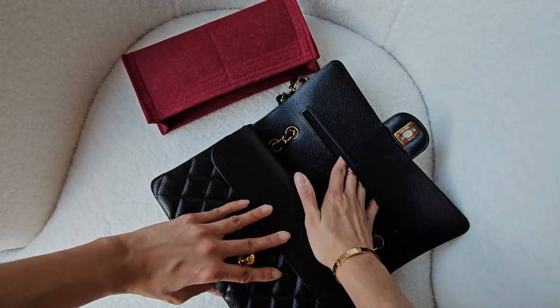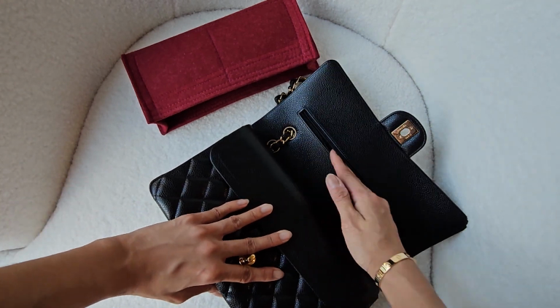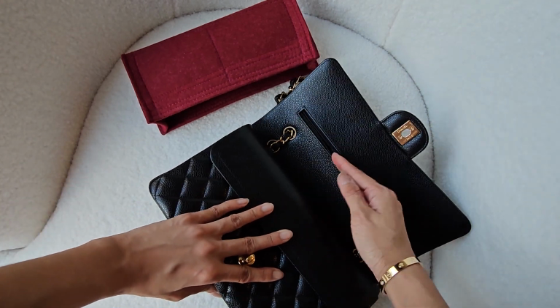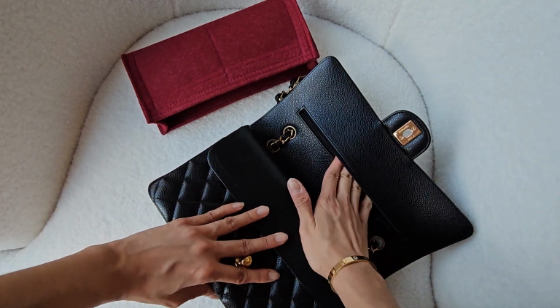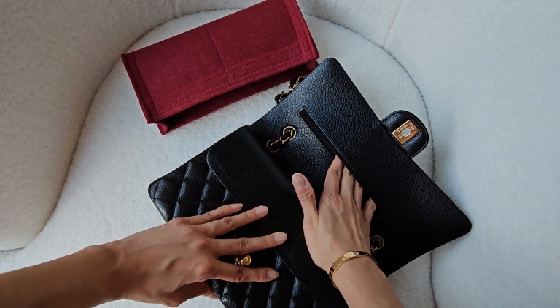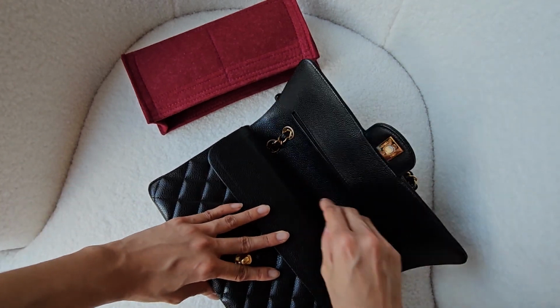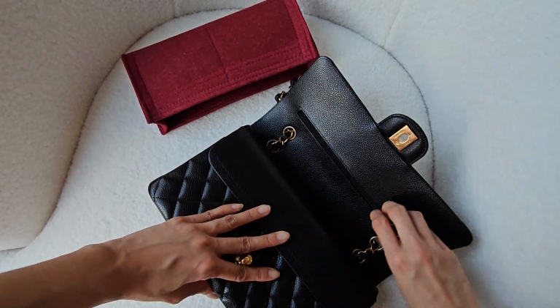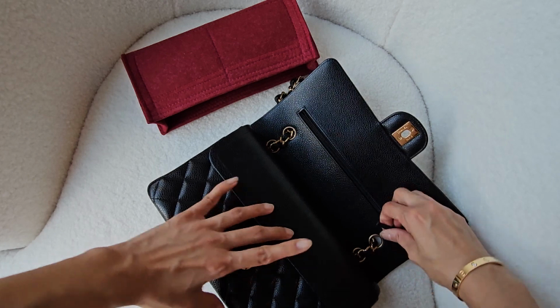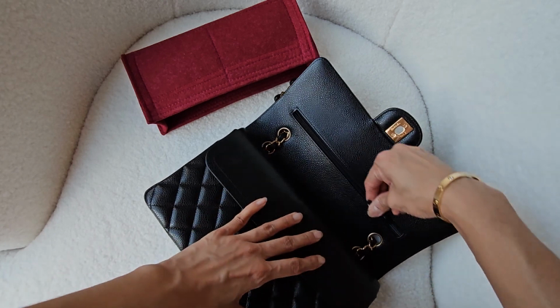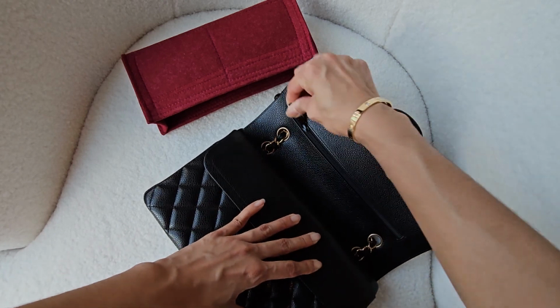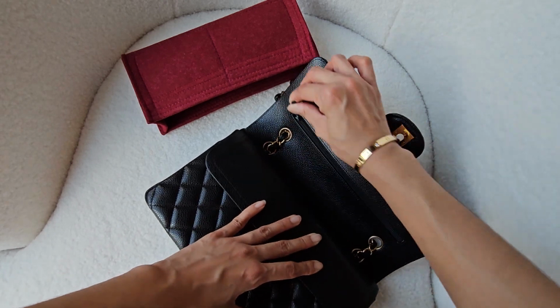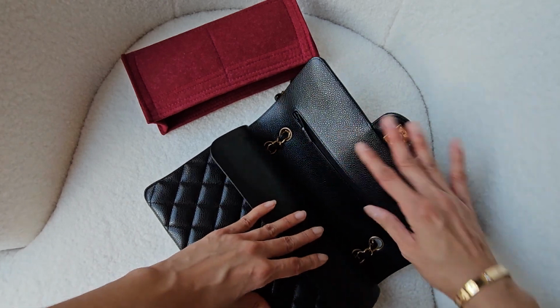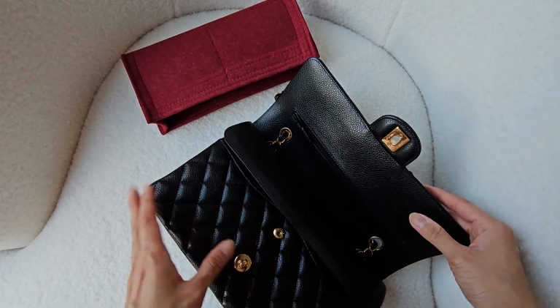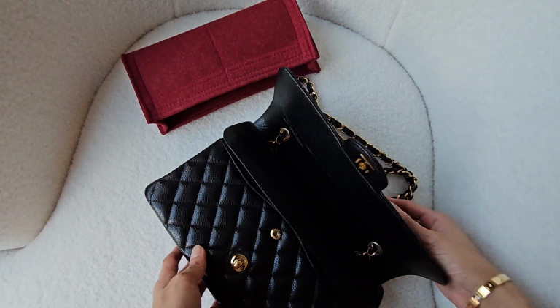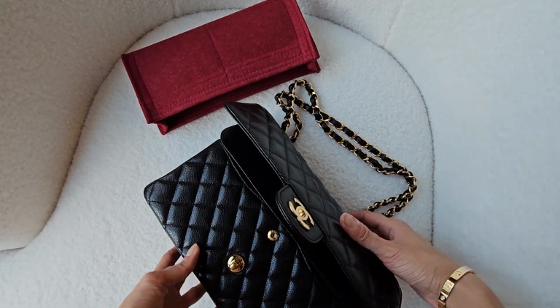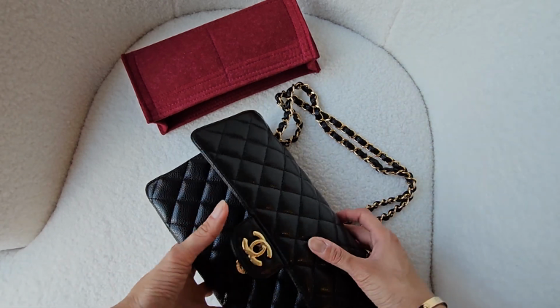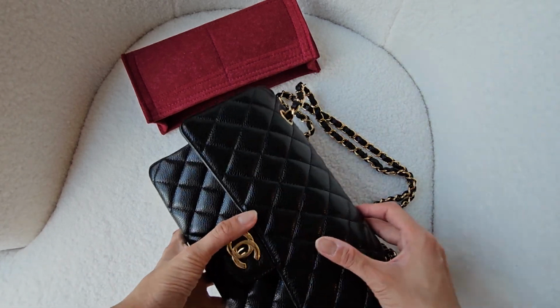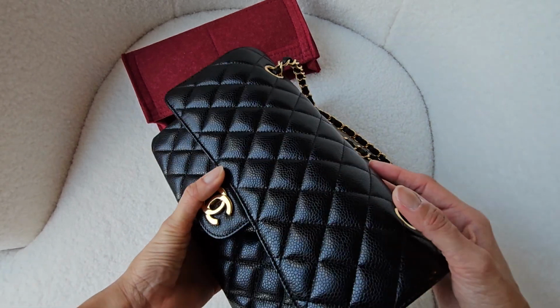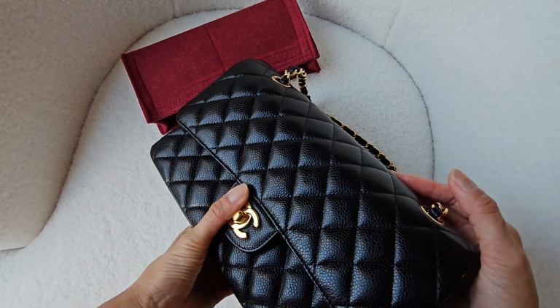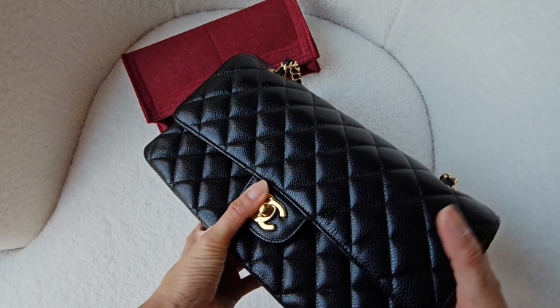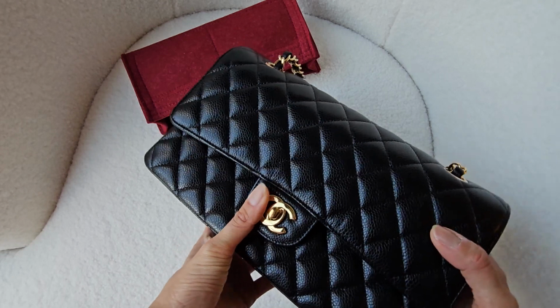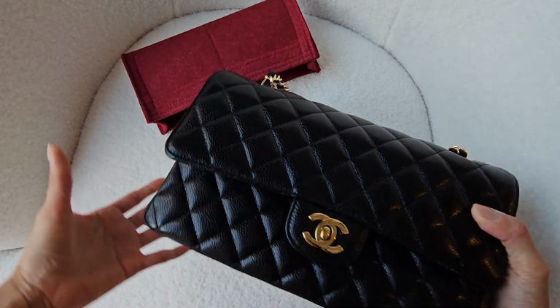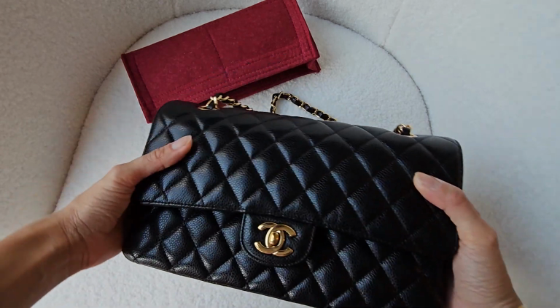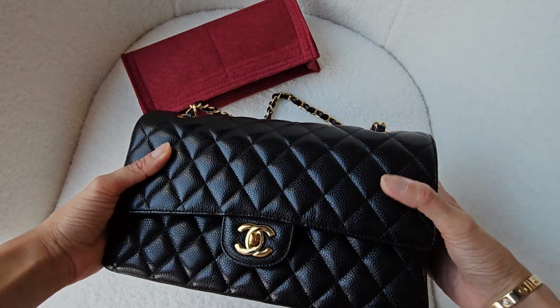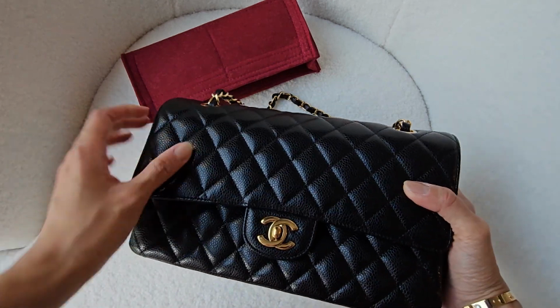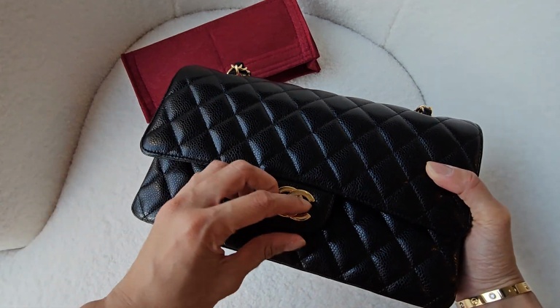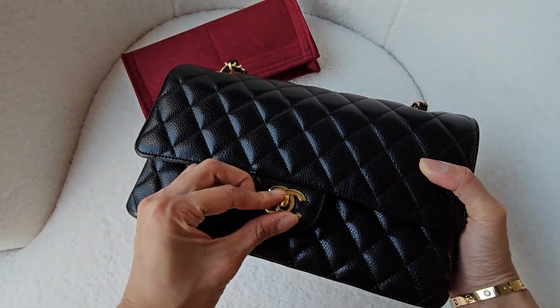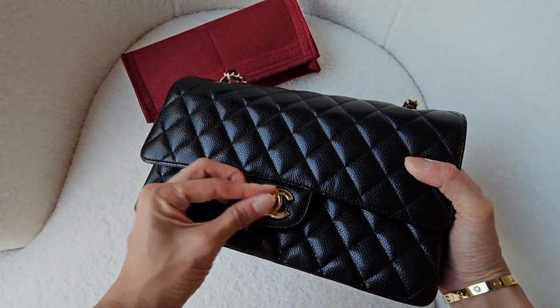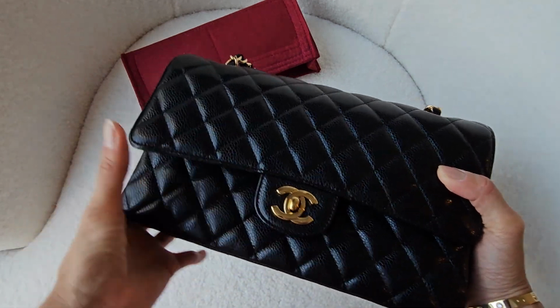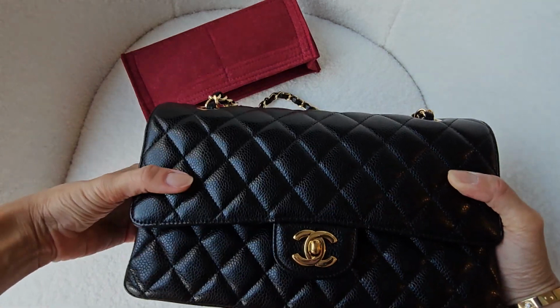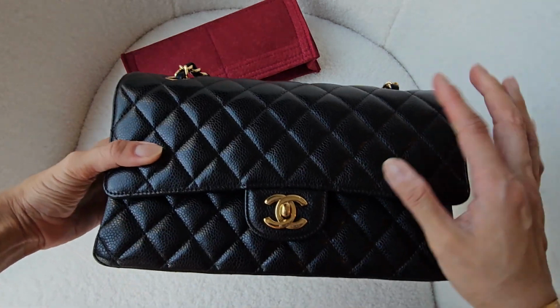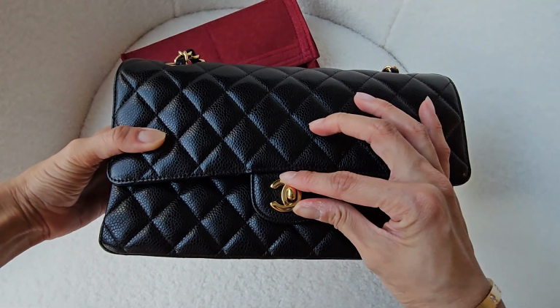I think the zip pocket goes quite deep, but I don't really use it unless I have a secret.